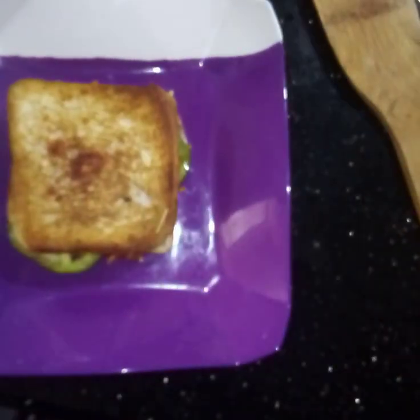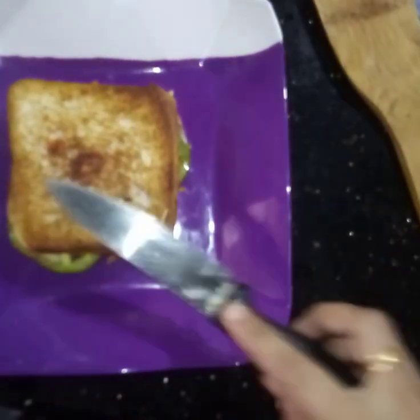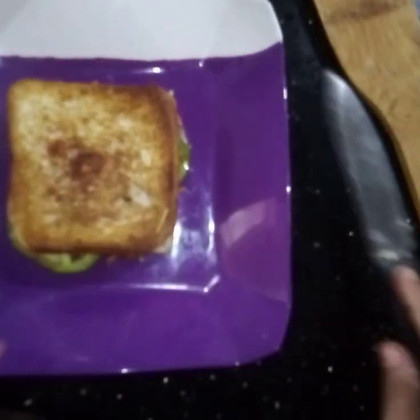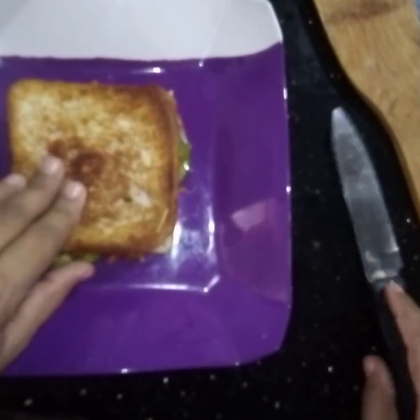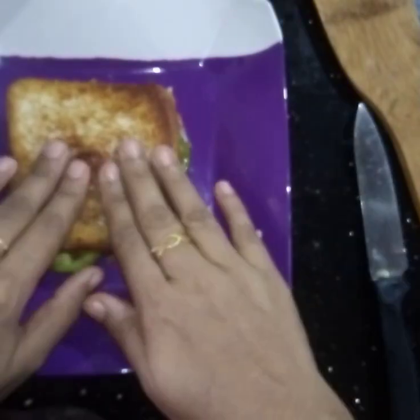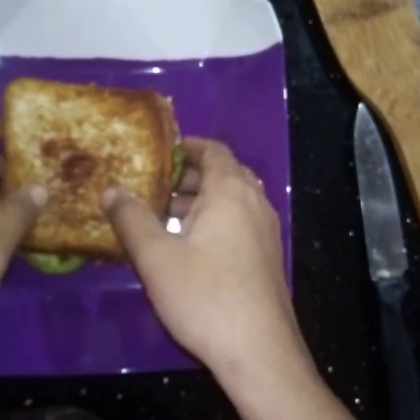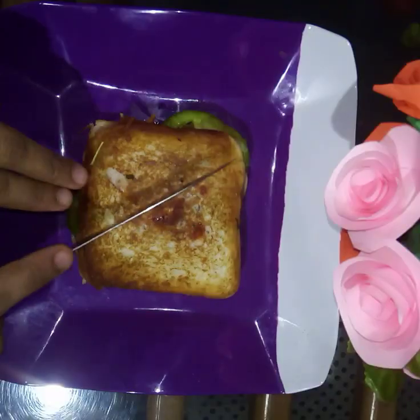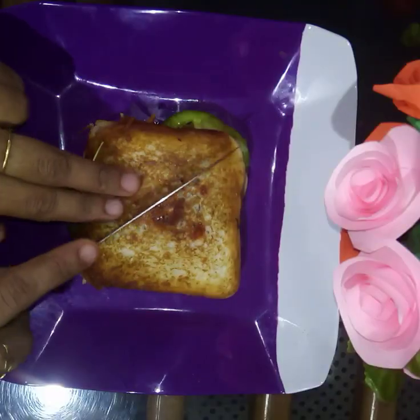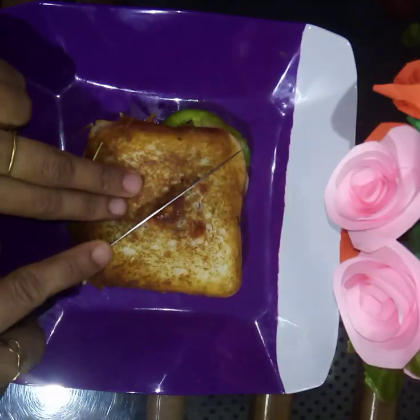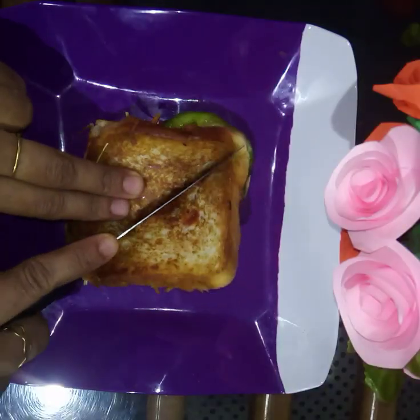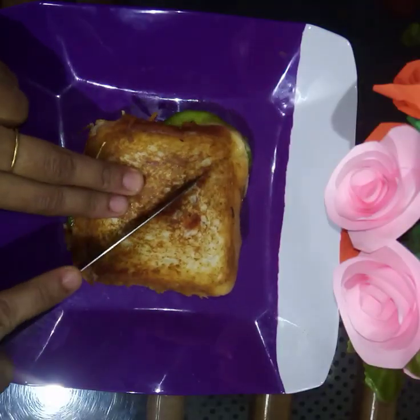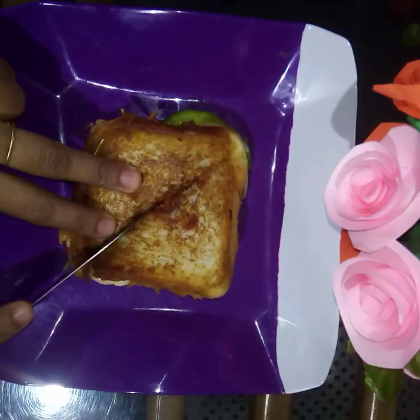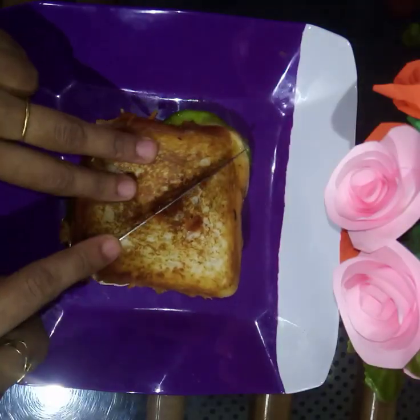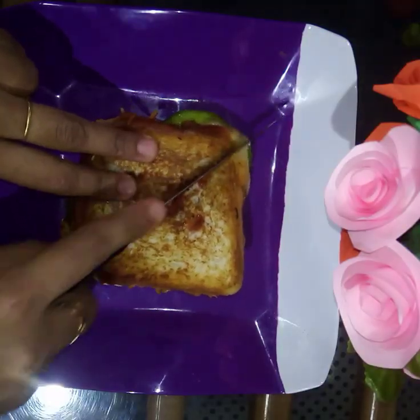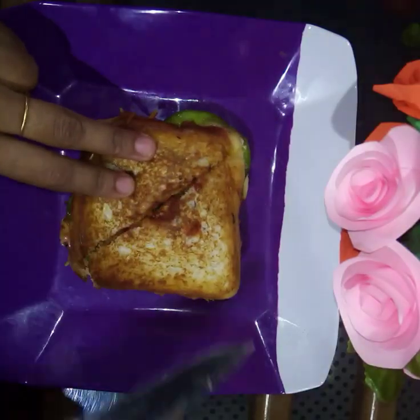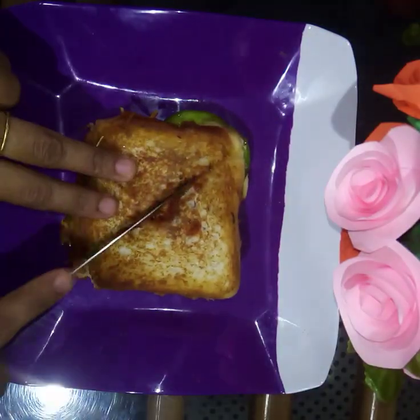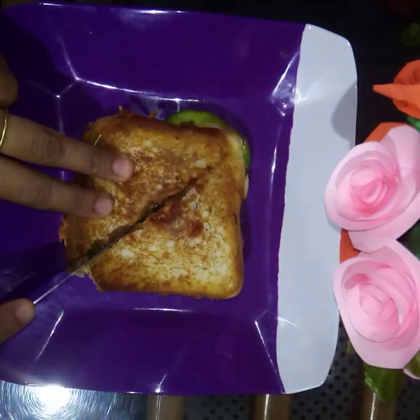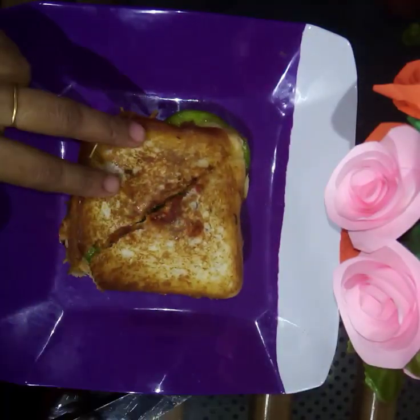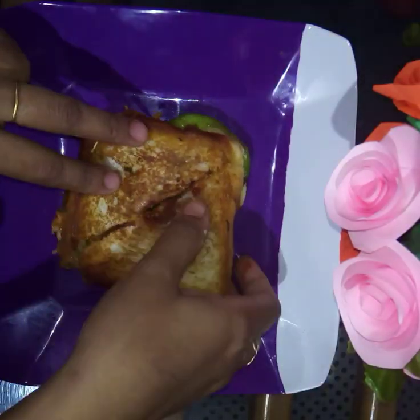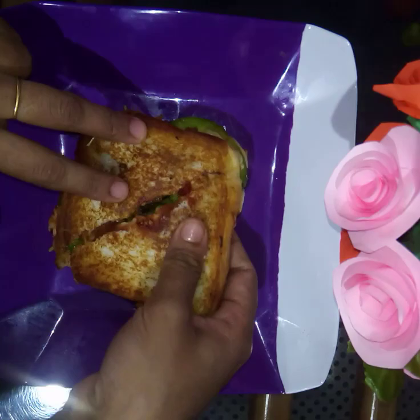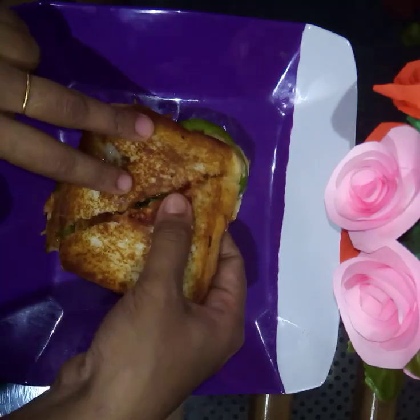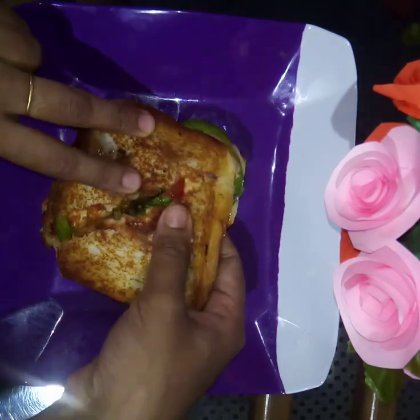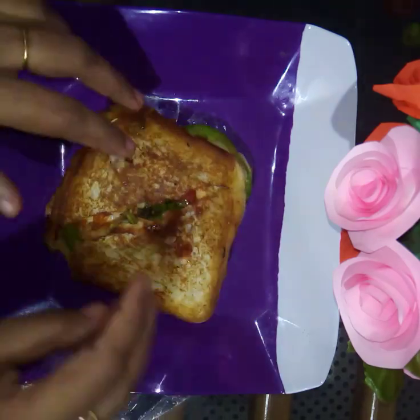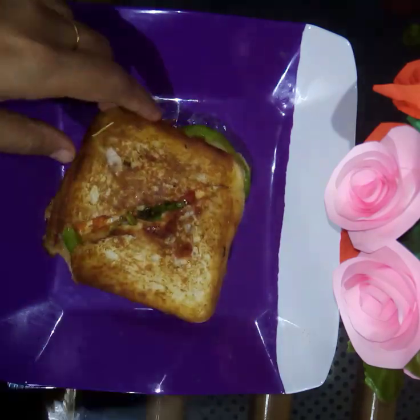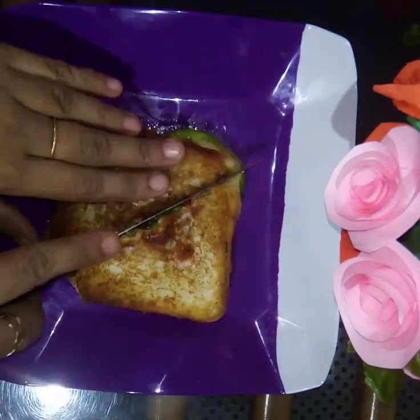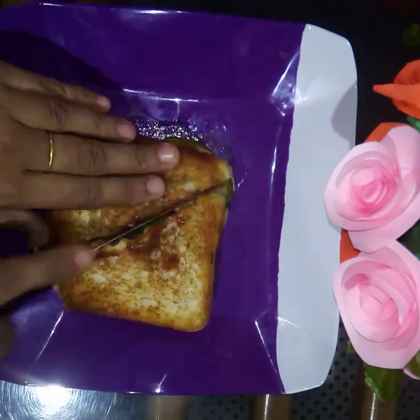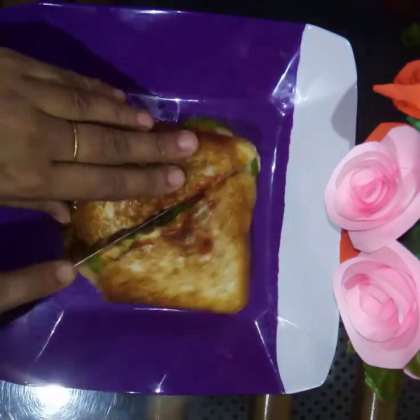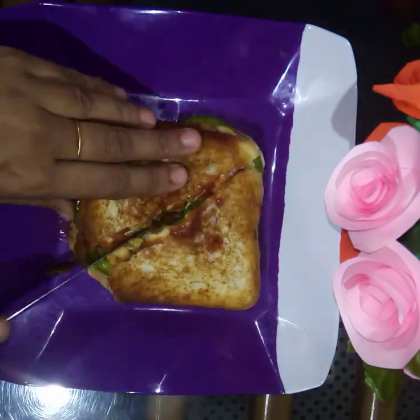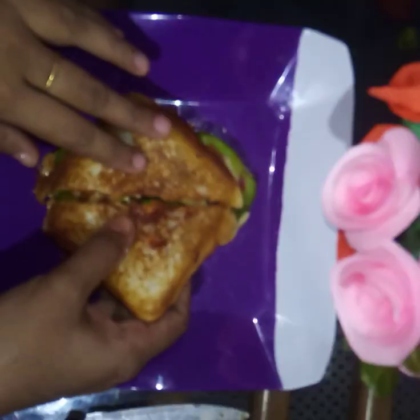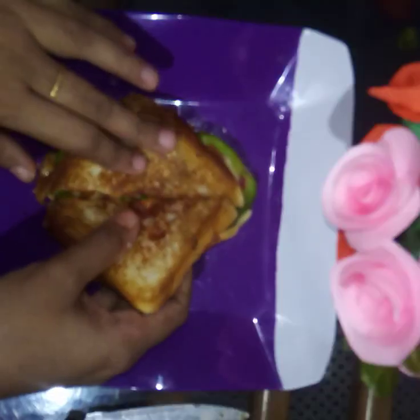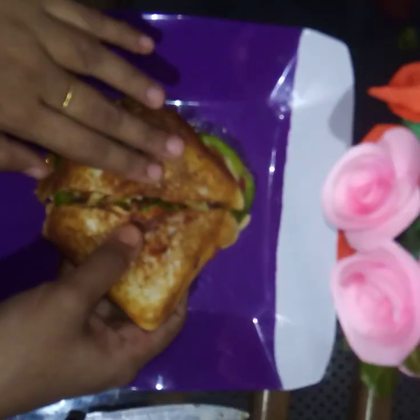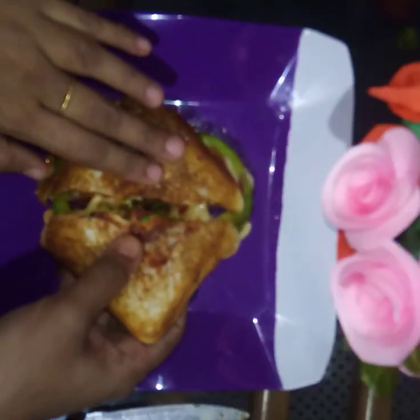This is the plate. We are going to cut the pizza. We will try it.